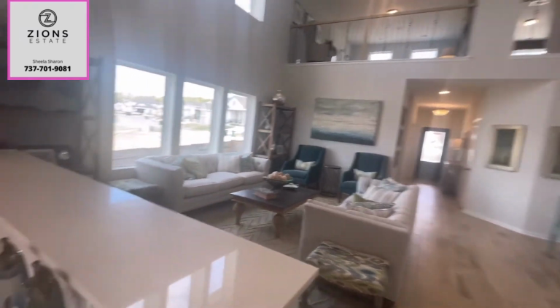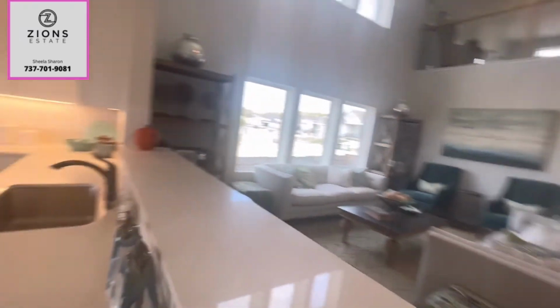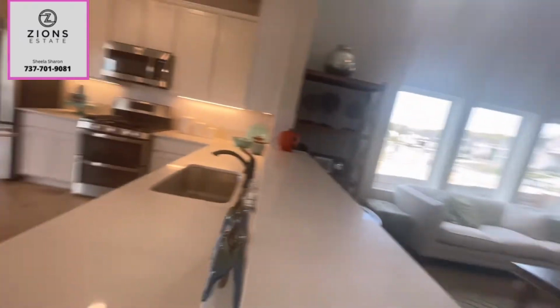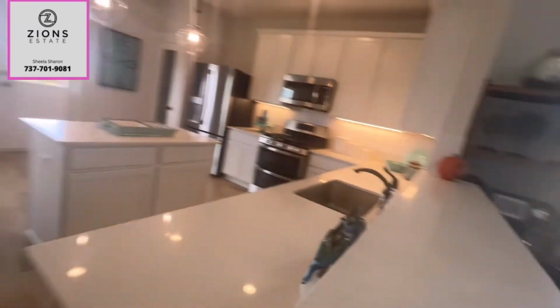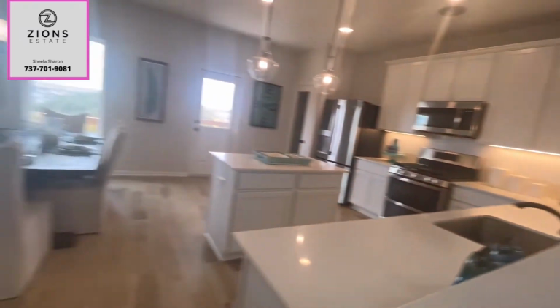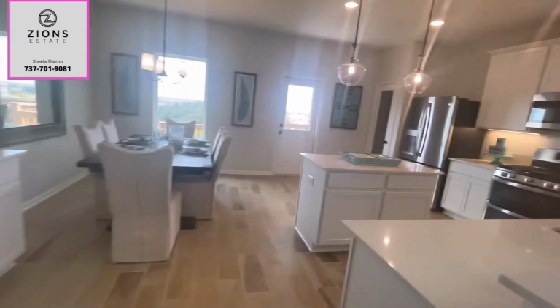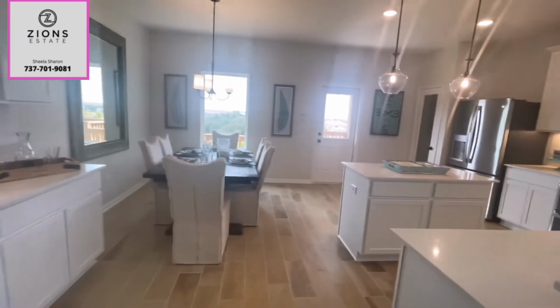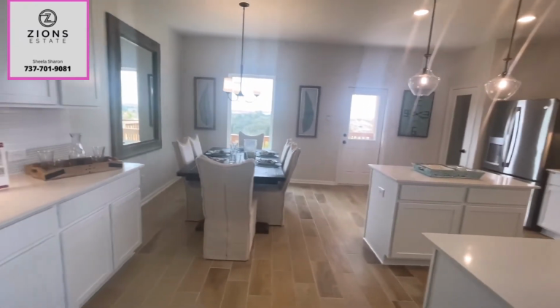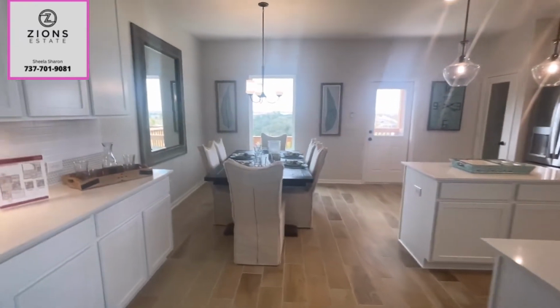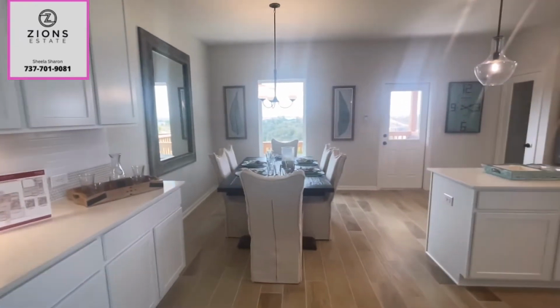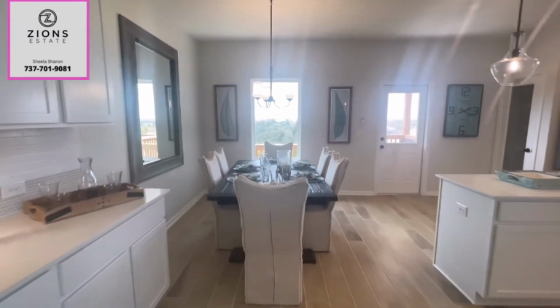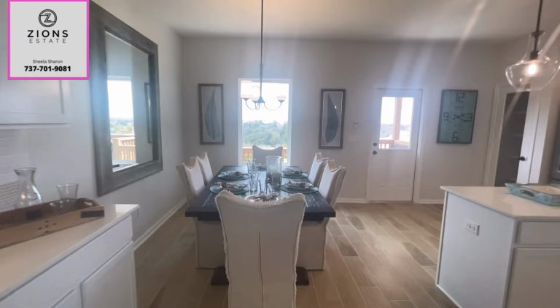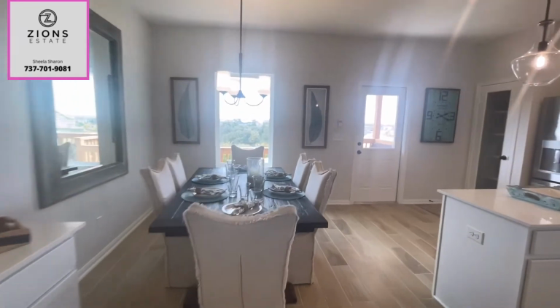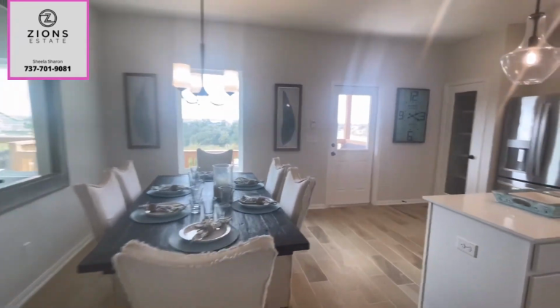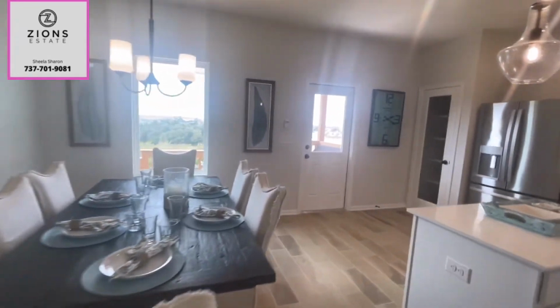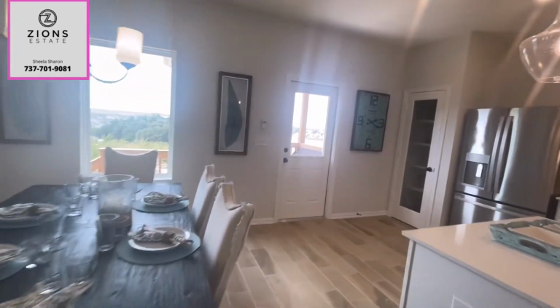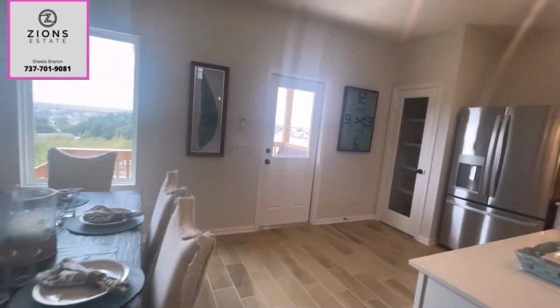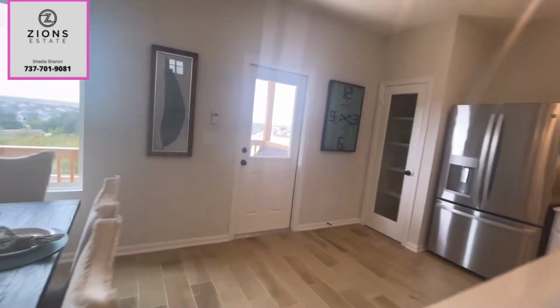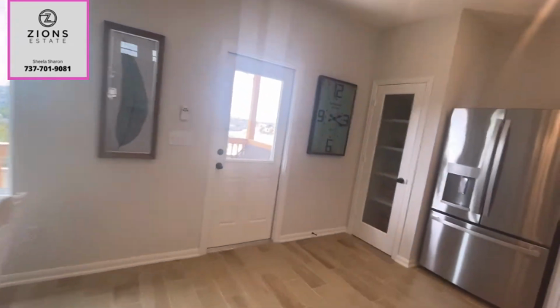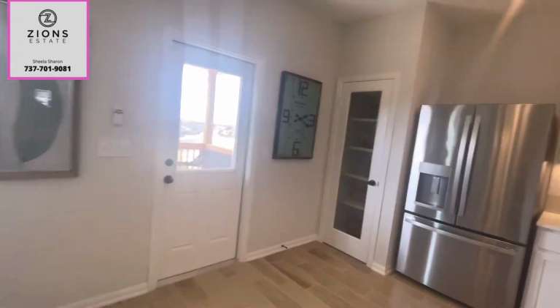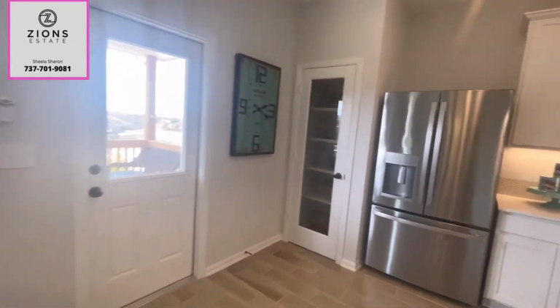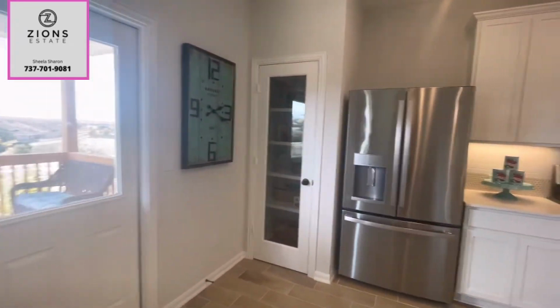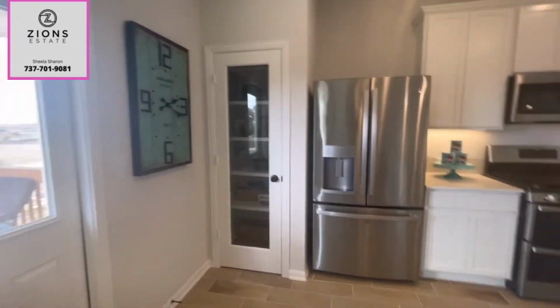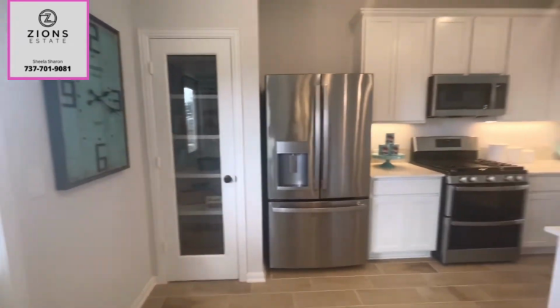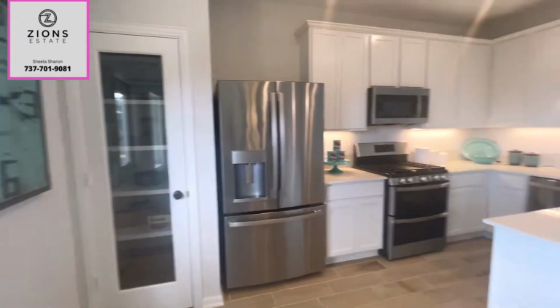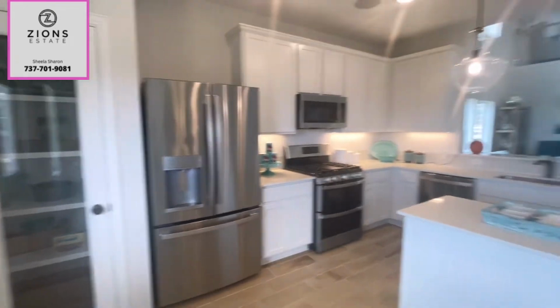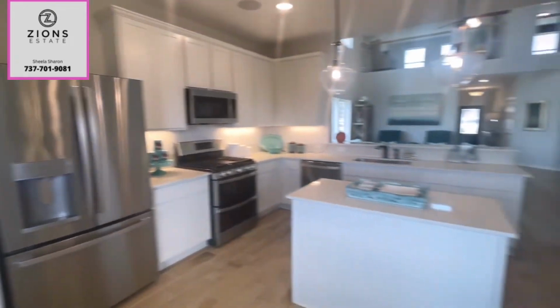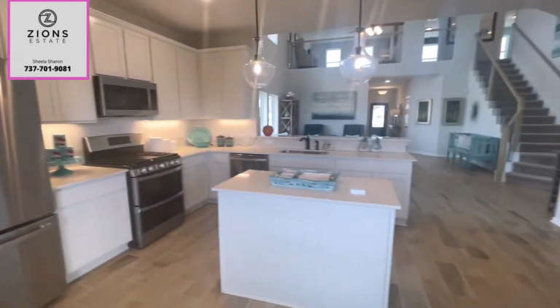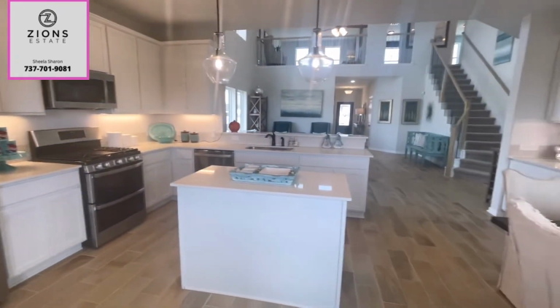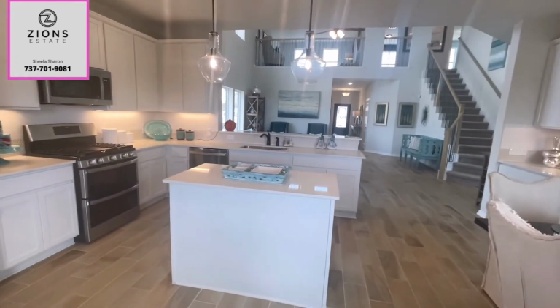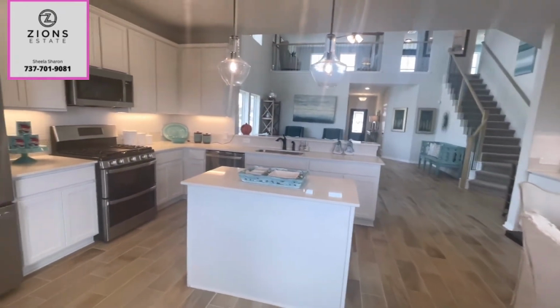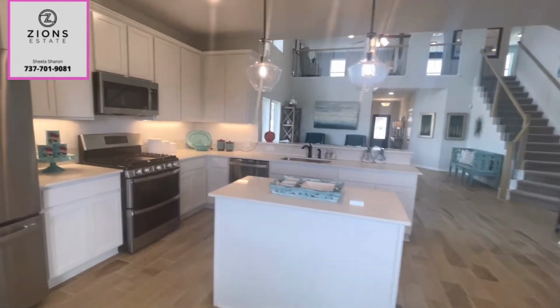There are tons of upgrades in this model home. Nice, big kitchen. This model home has a beautiful view from the back patio.